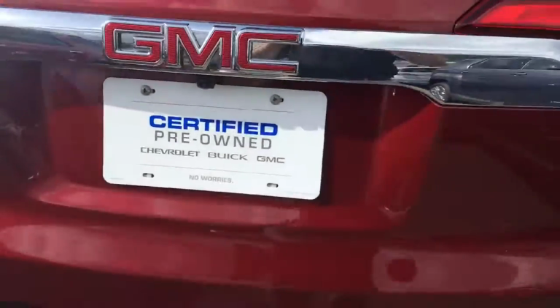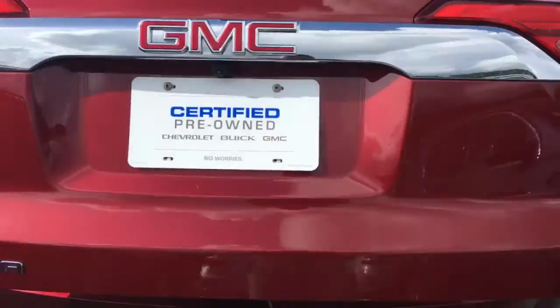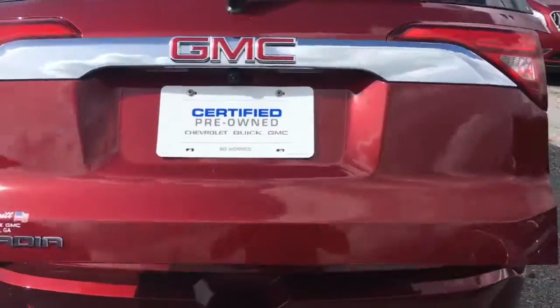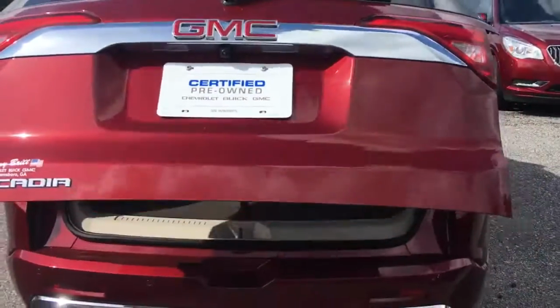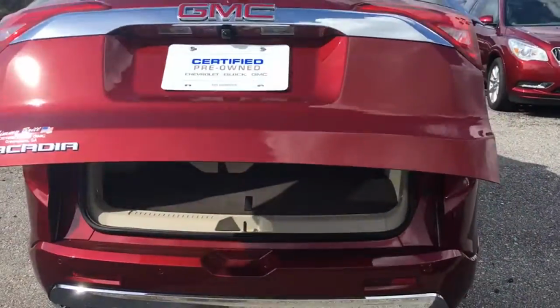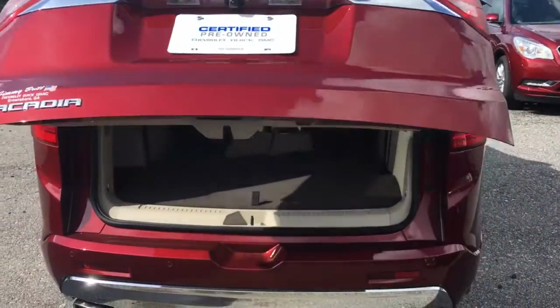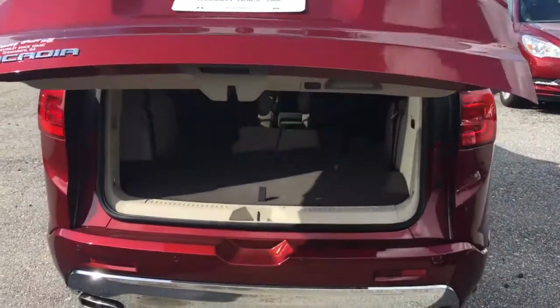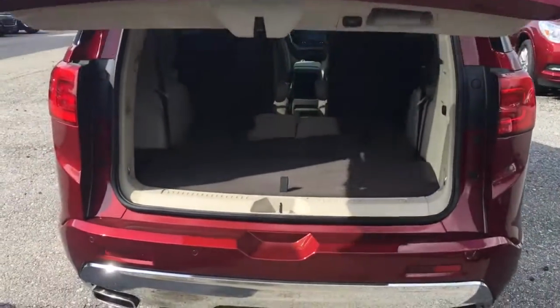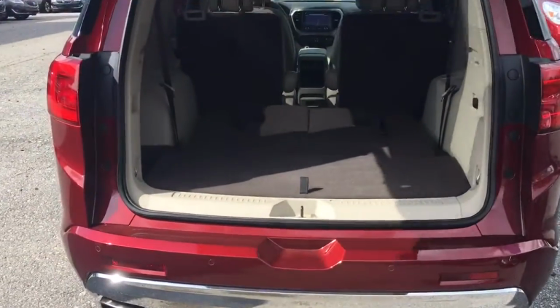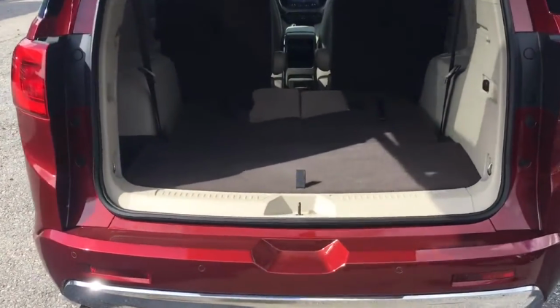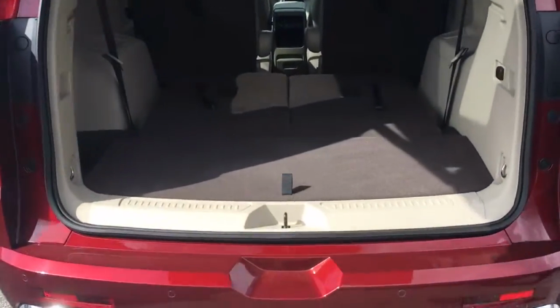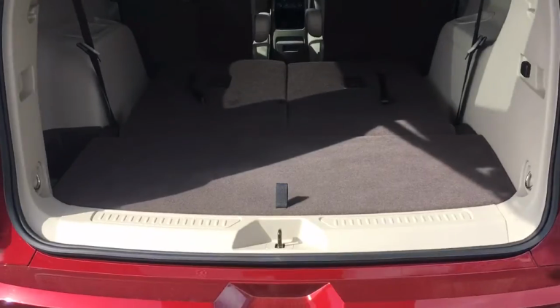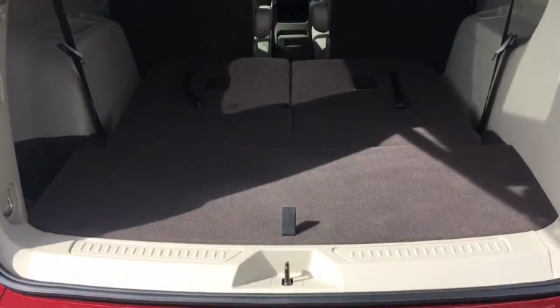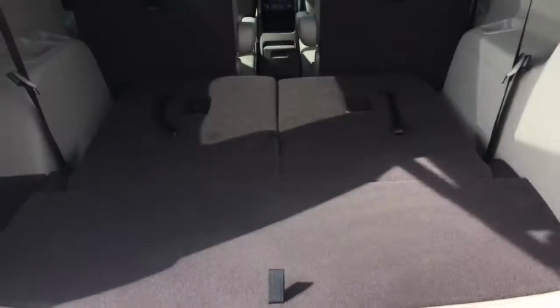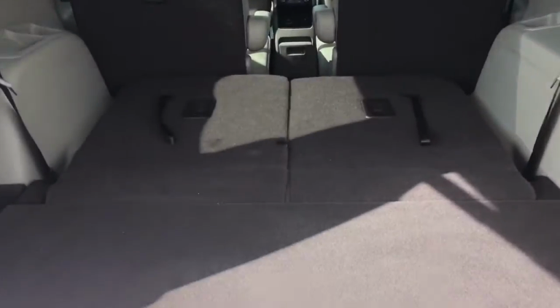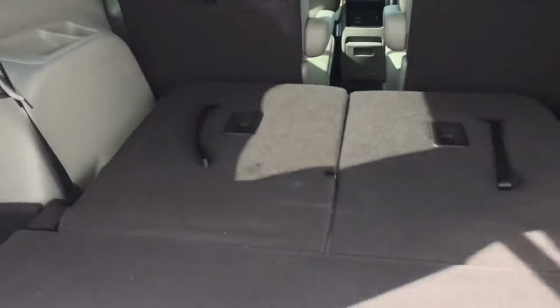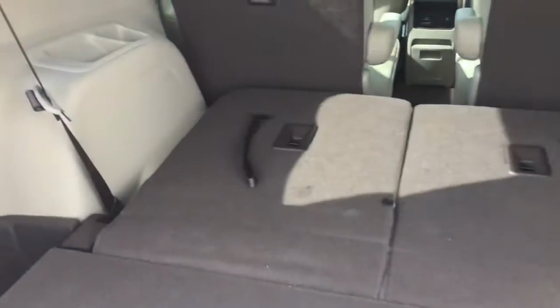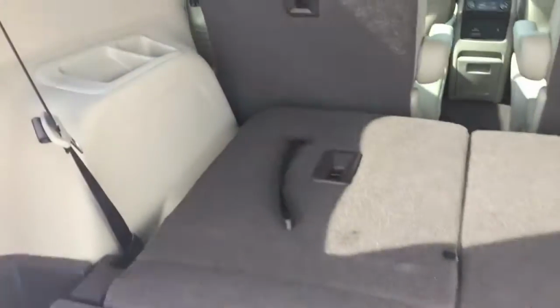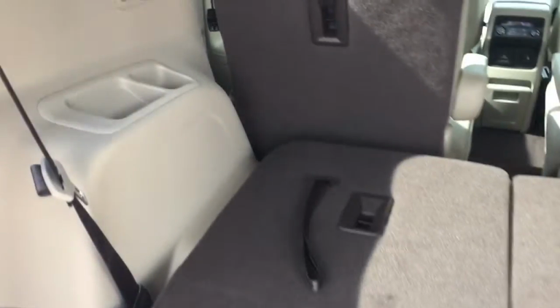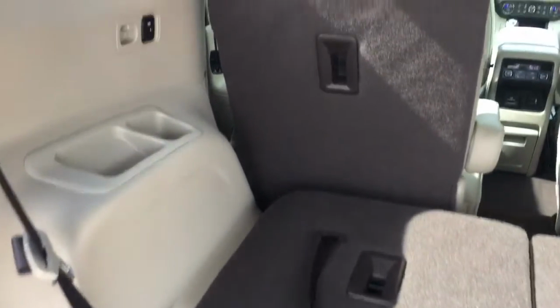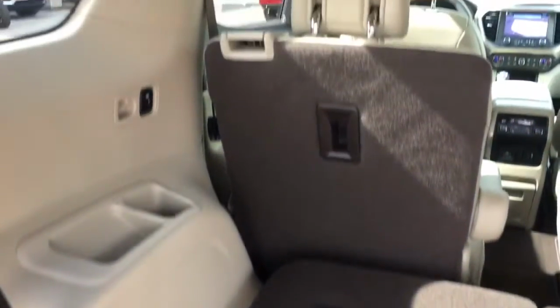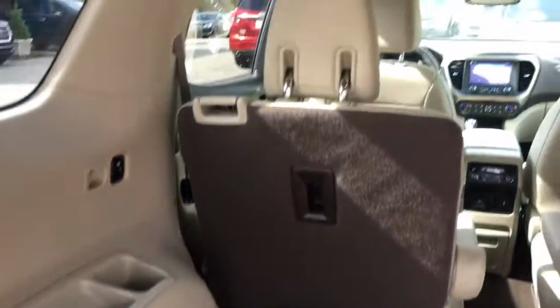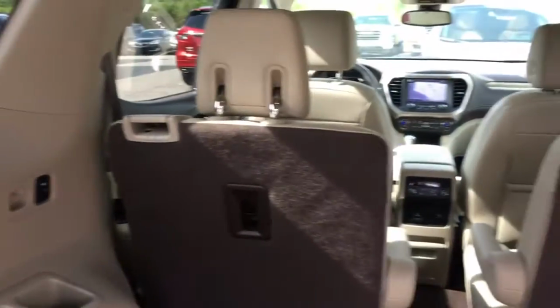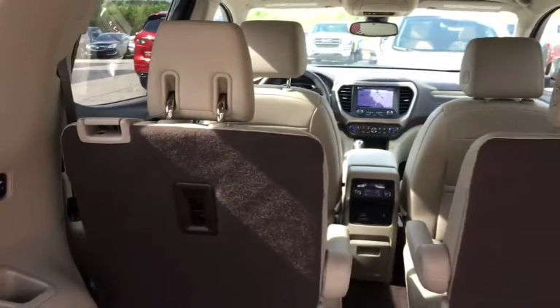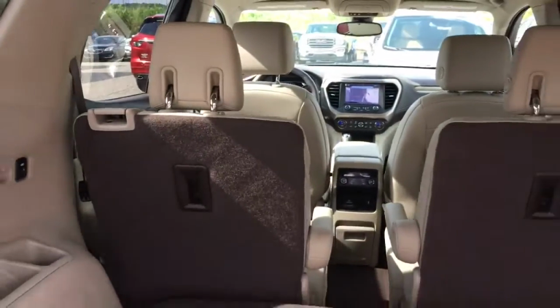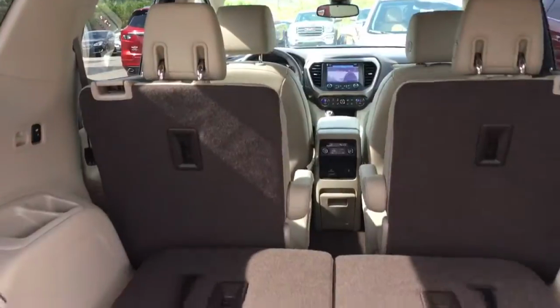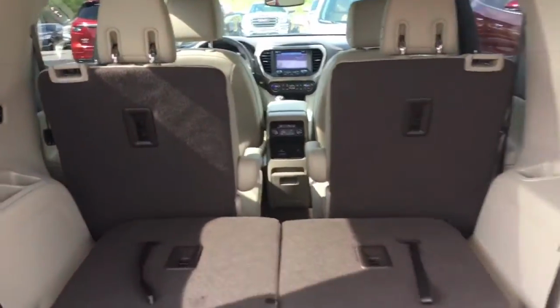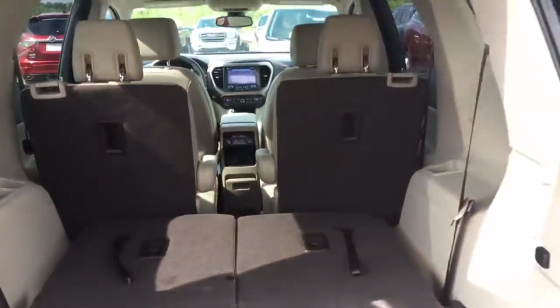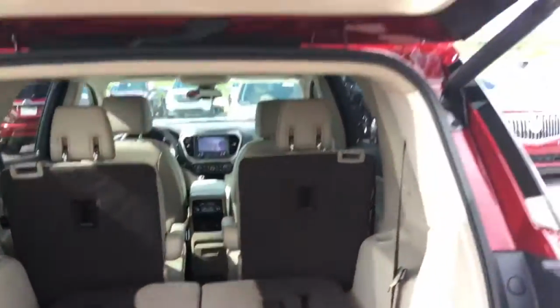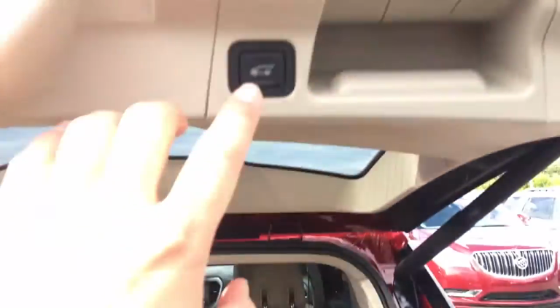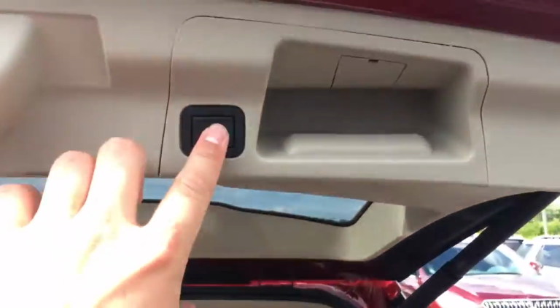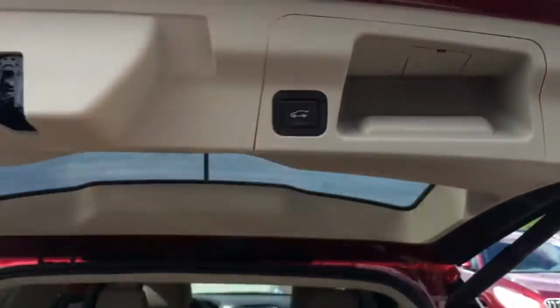Of course, got your automatic rear liftgate. Seats do fold flat down in the back — just an easy button. Got your captain's chairs in the middle there.